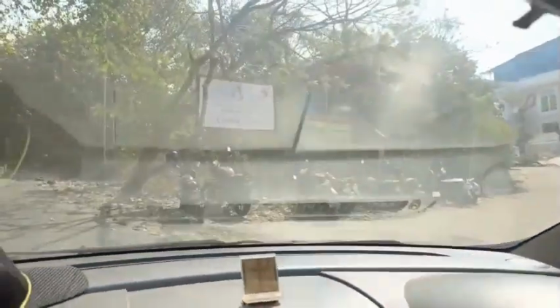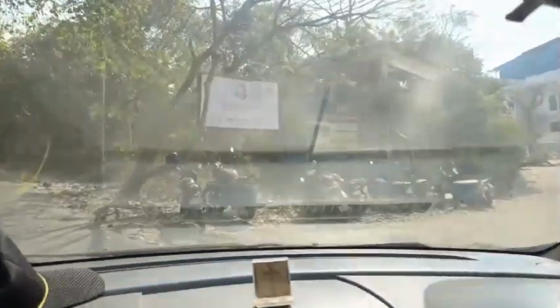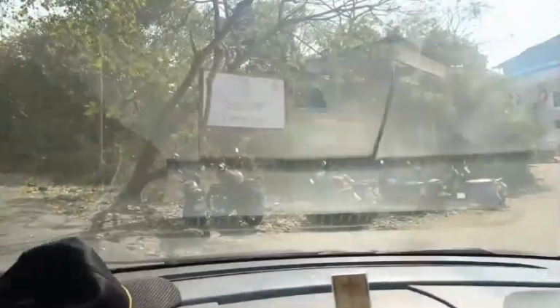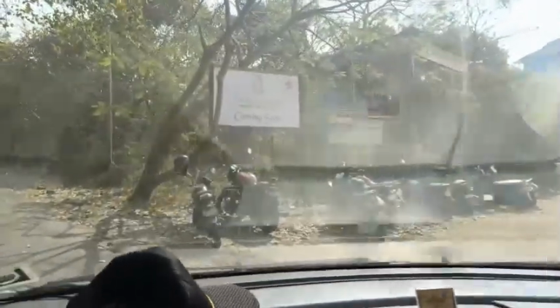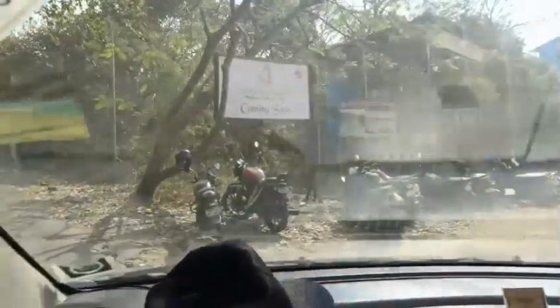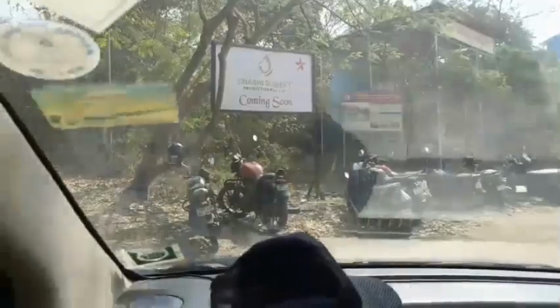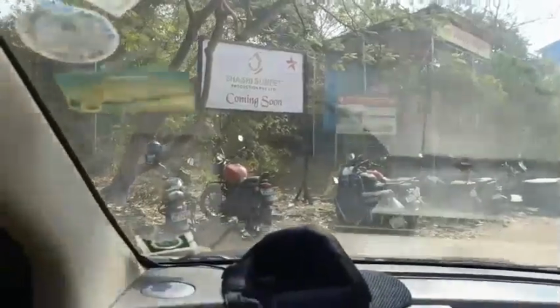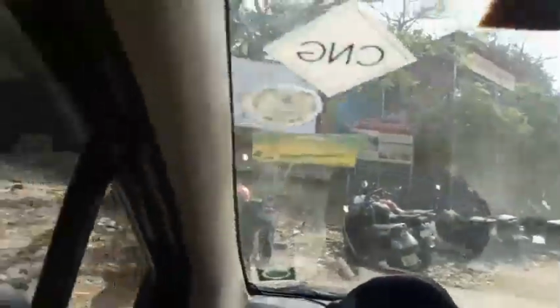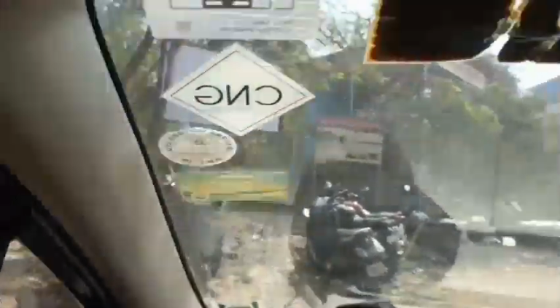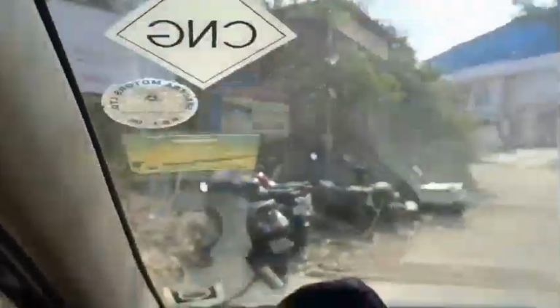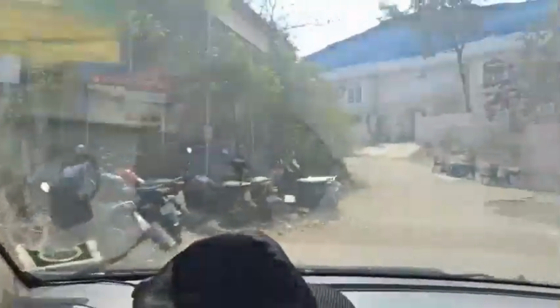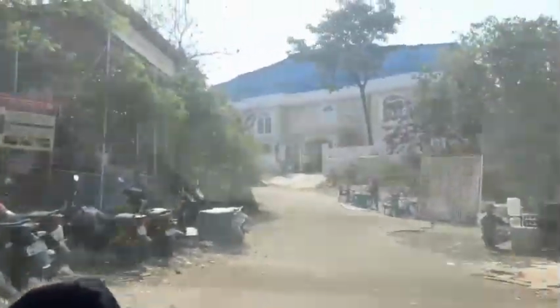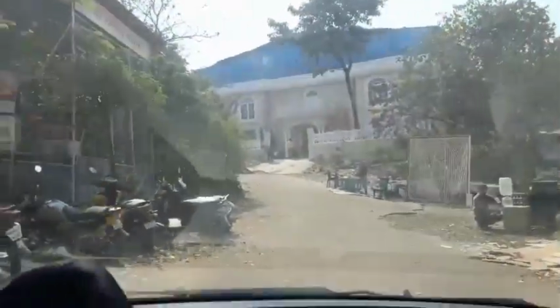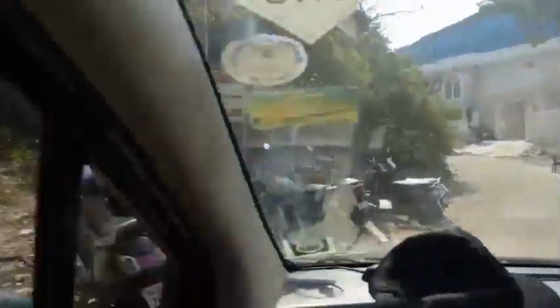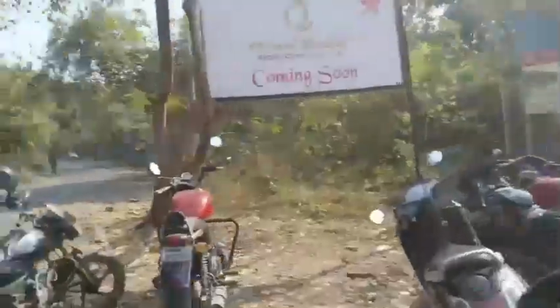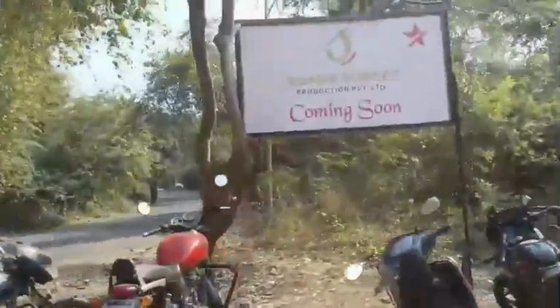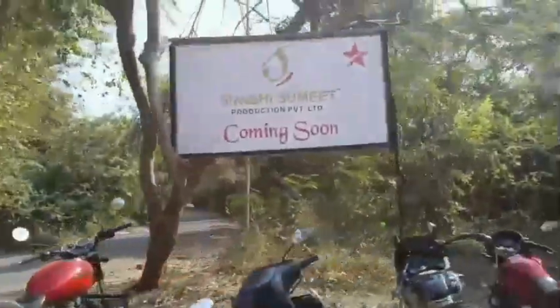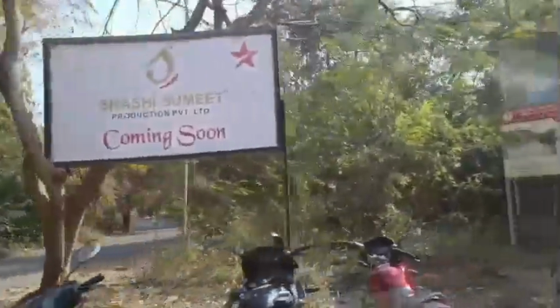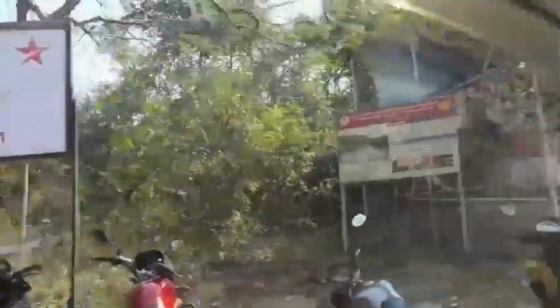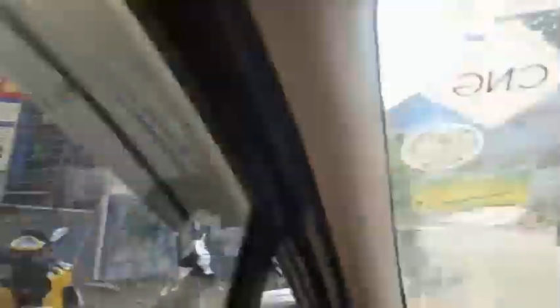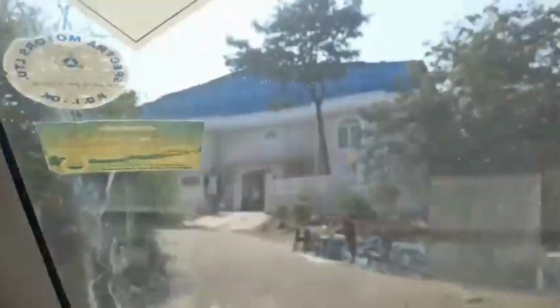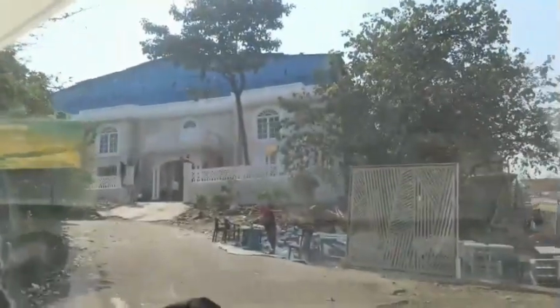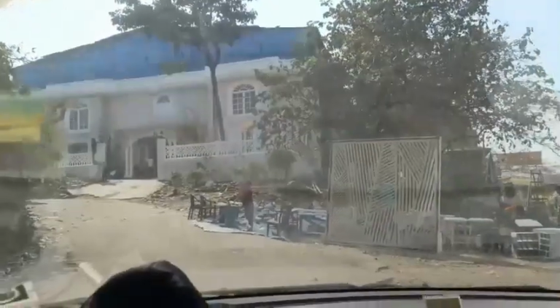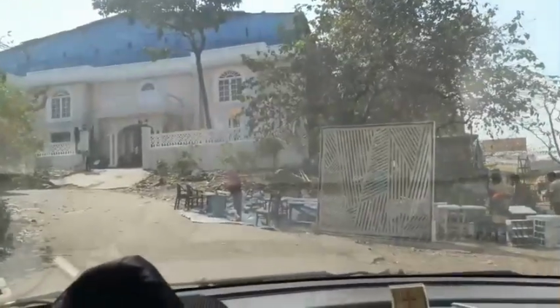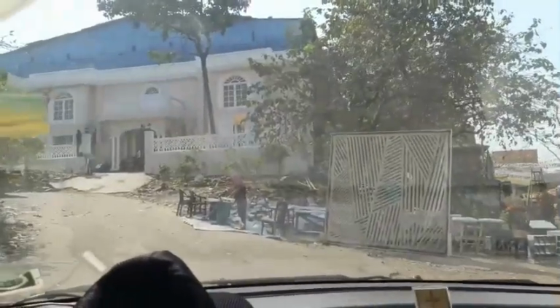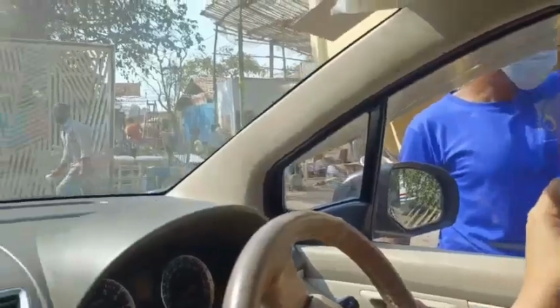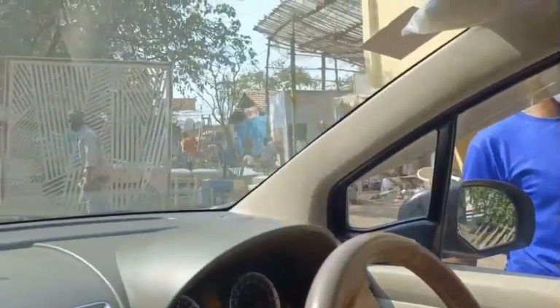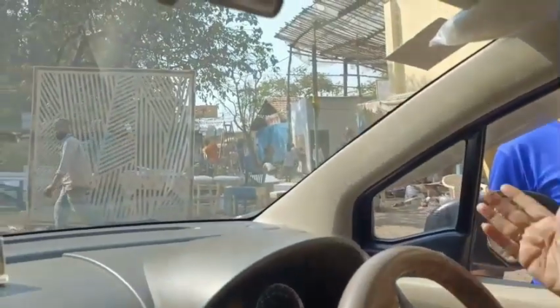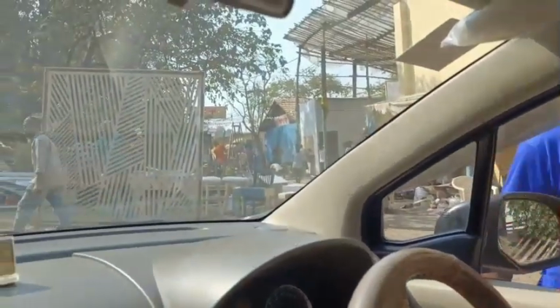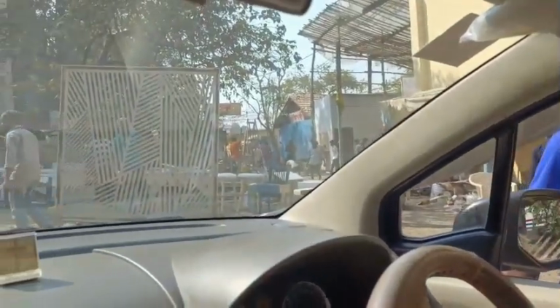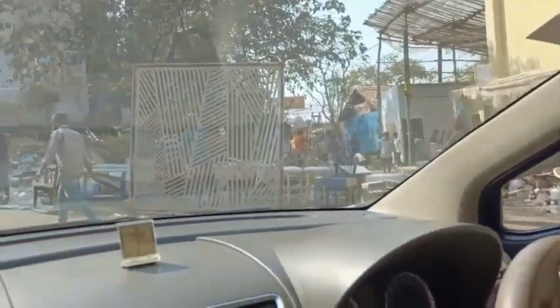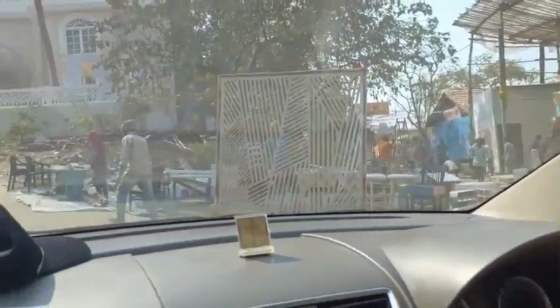Okay, so this set is new. Star Plus's new show. This is my Divya Drishti set.